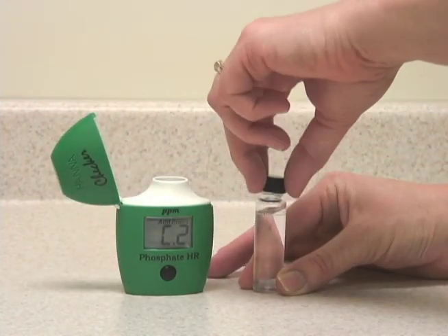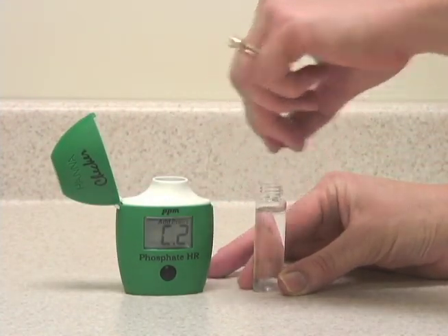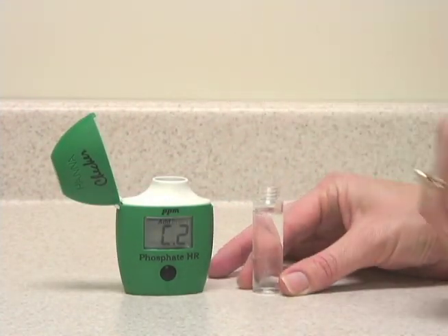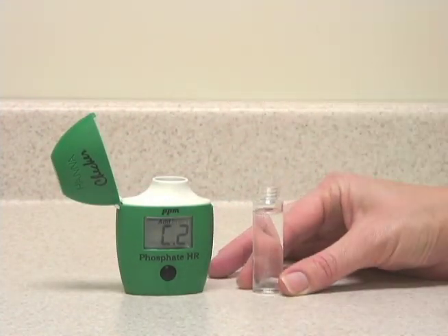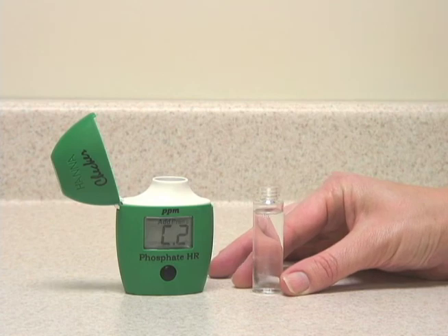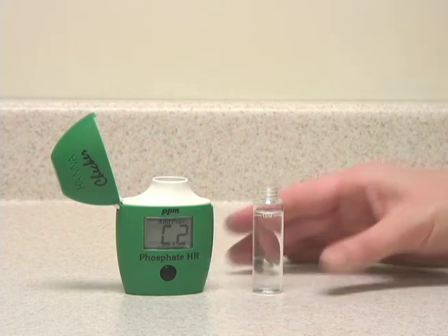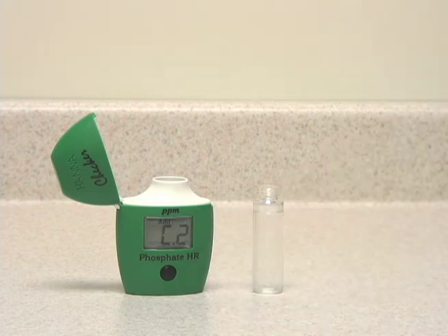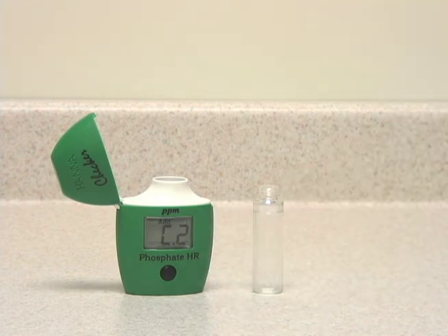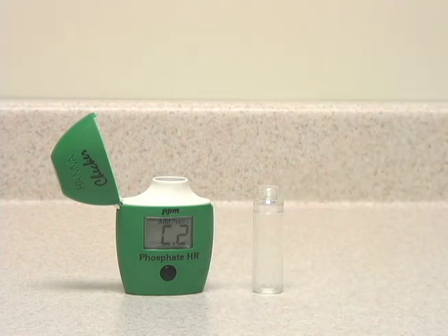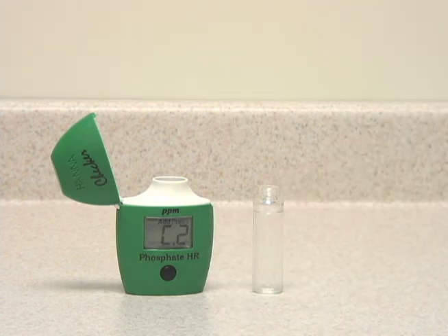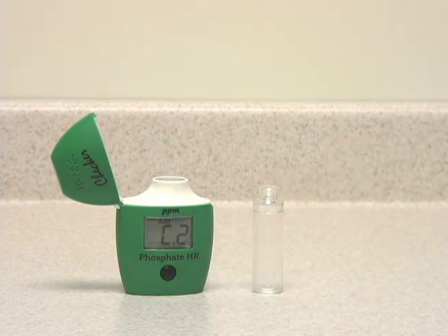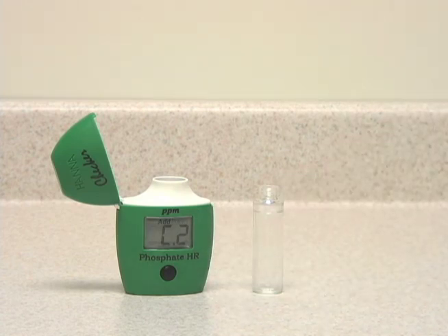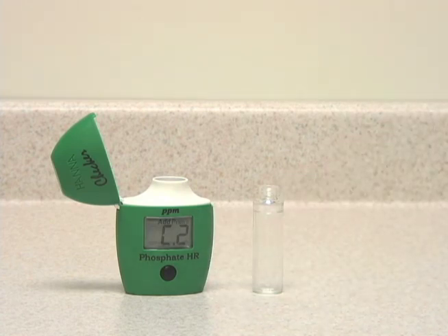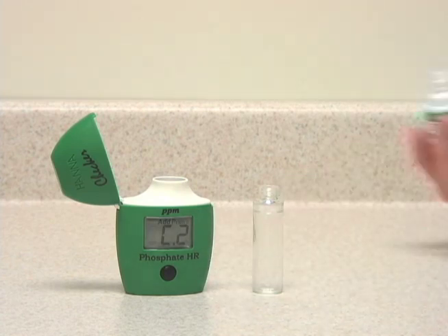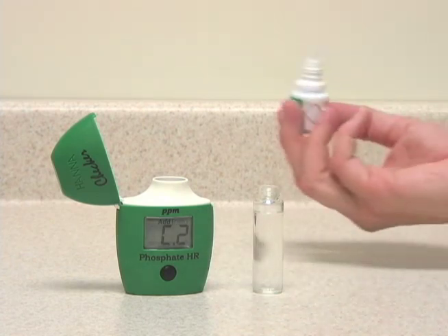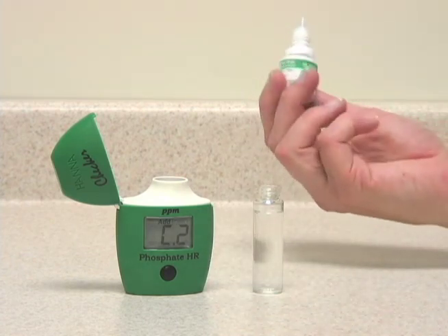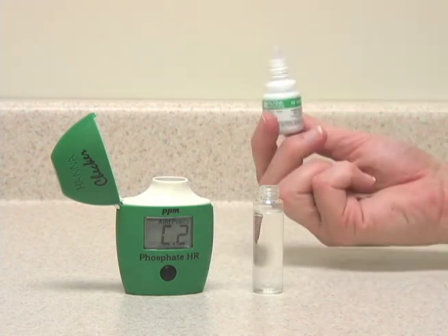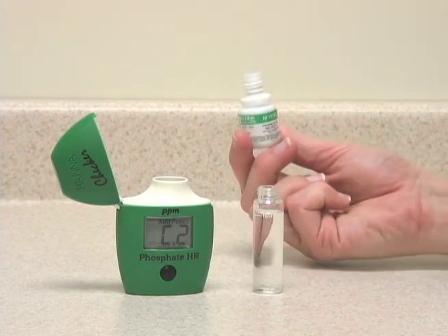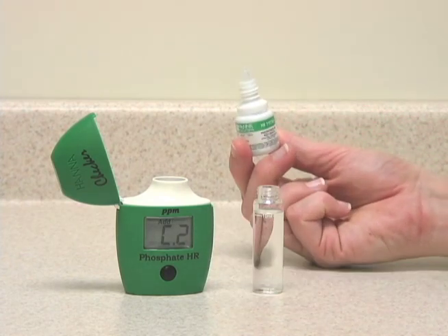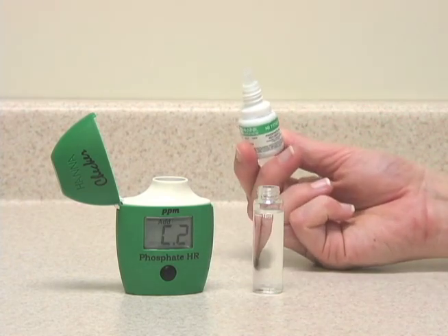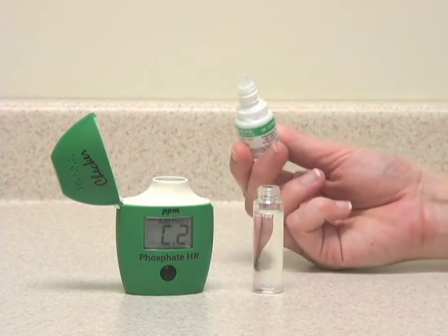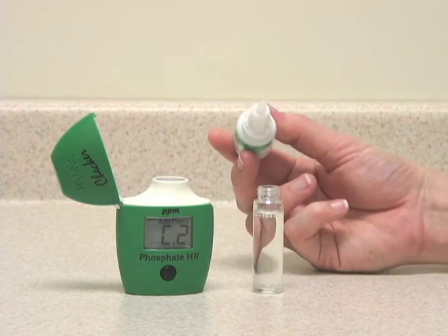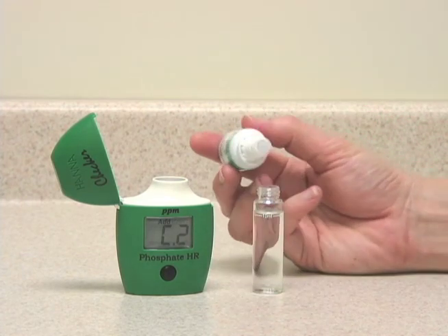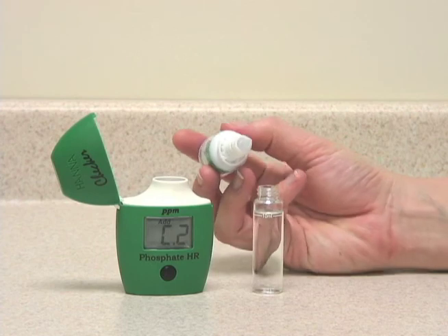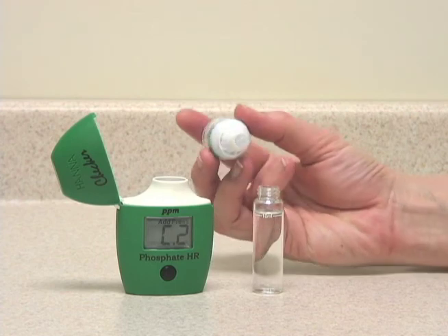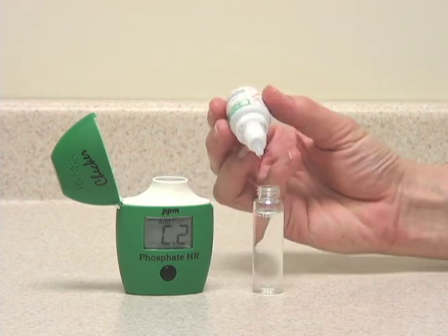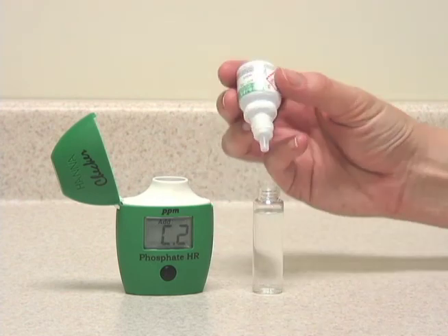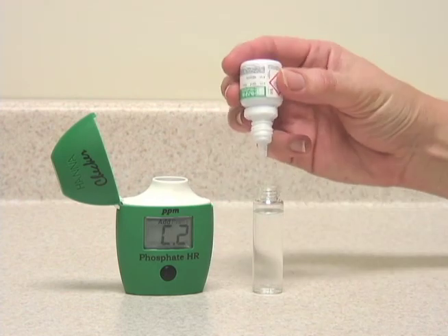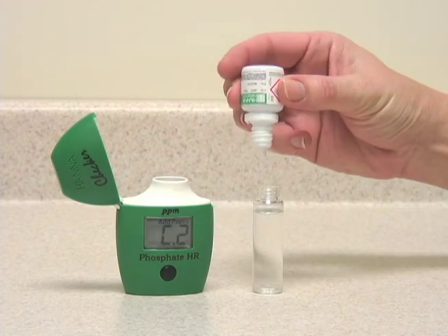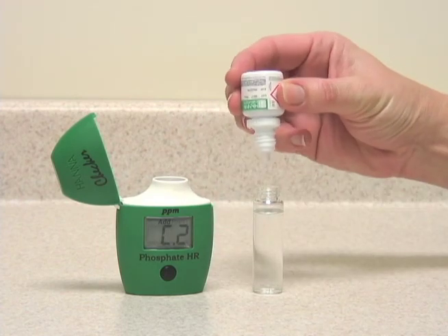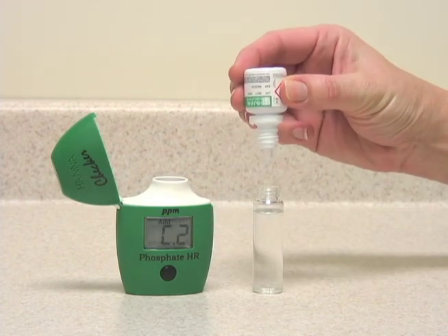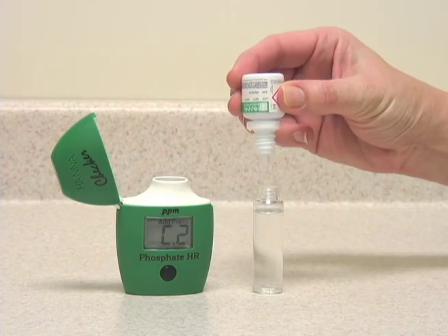Now we'll react the sample. This is a two-part reagent, so we'll take the first reagent, which is liquid, and we'll add ten drops.